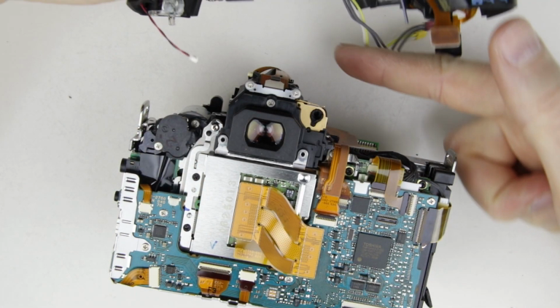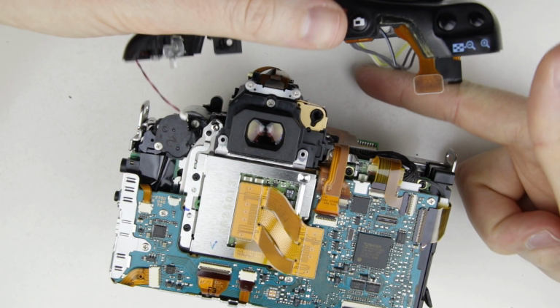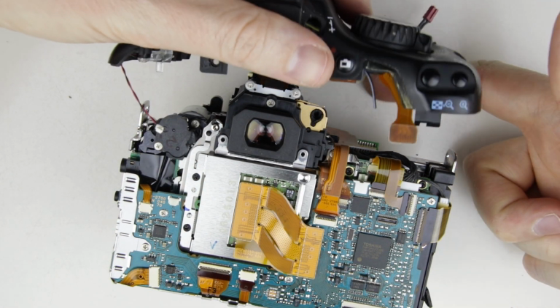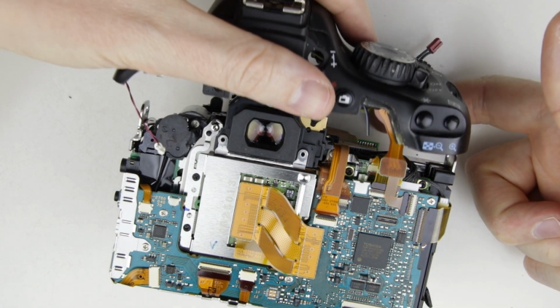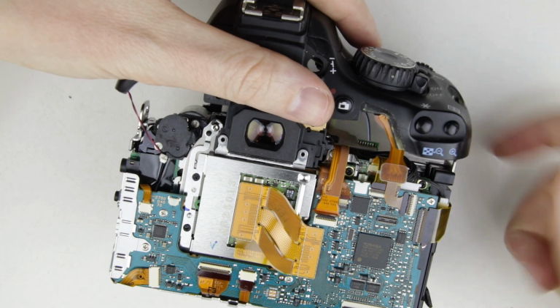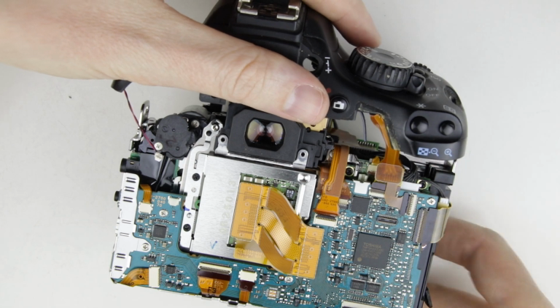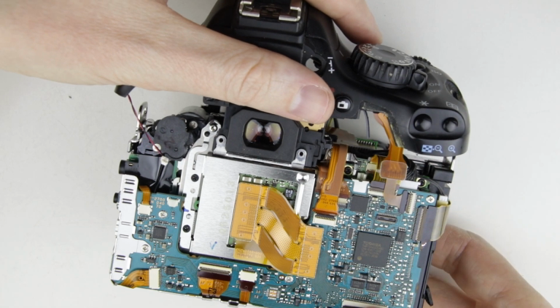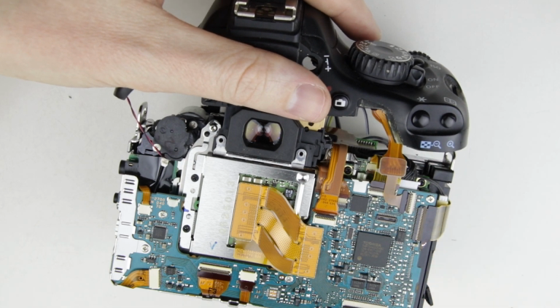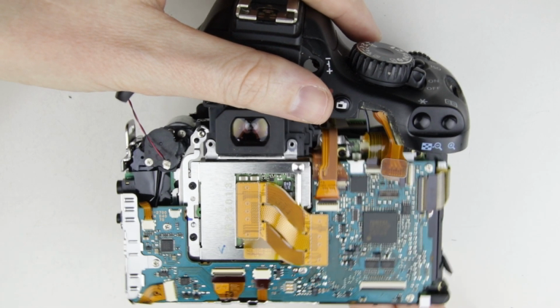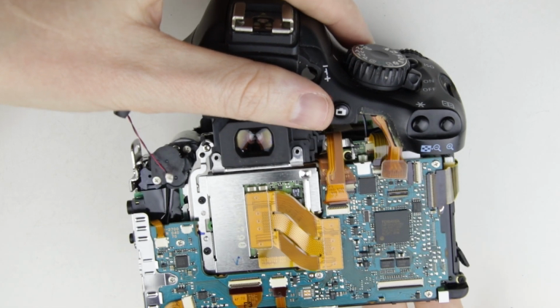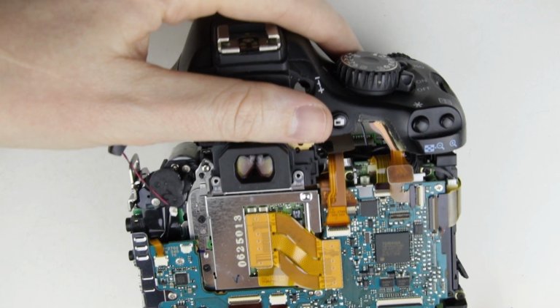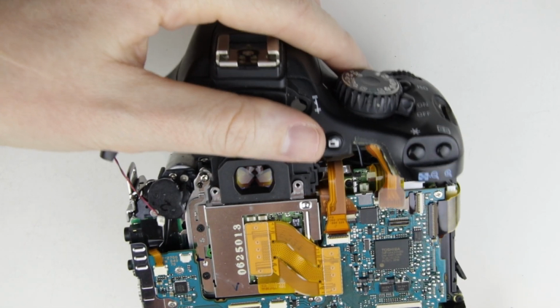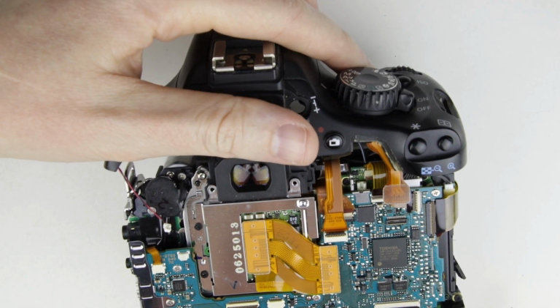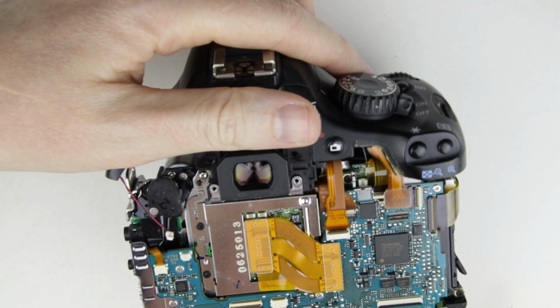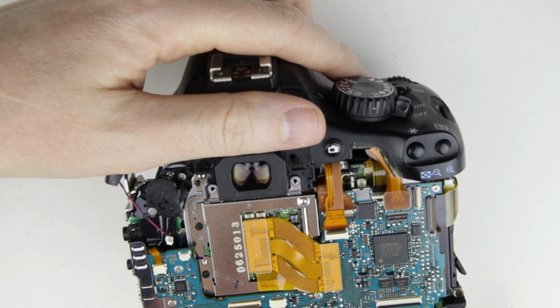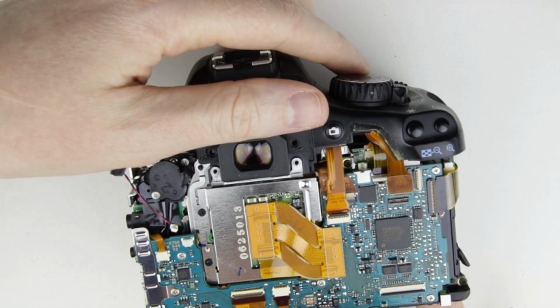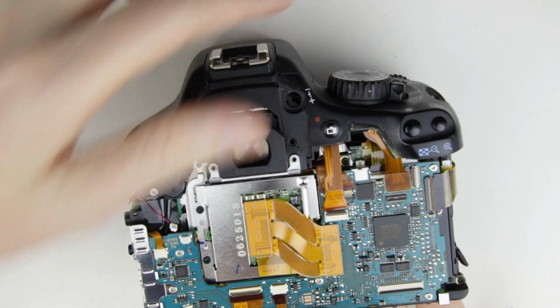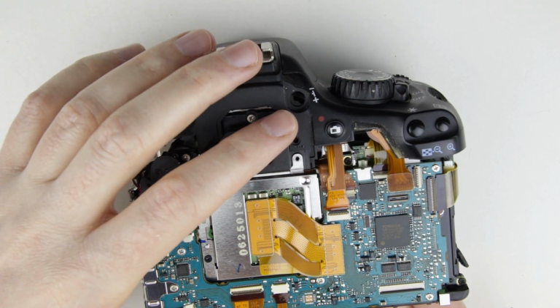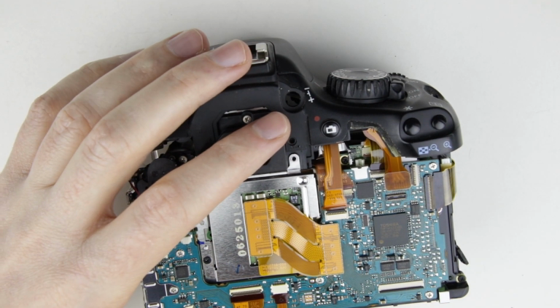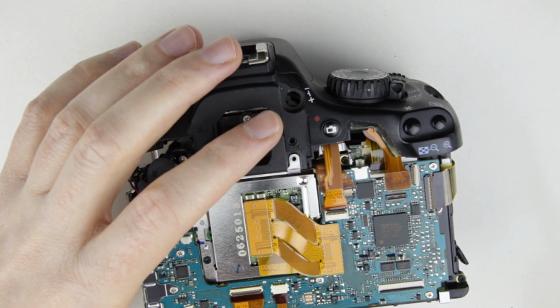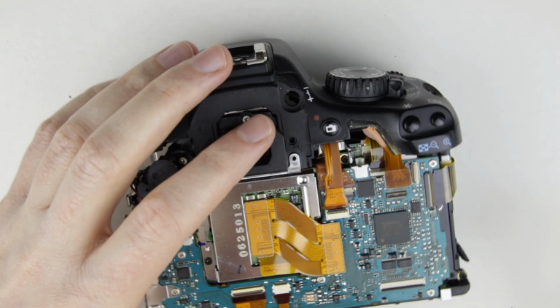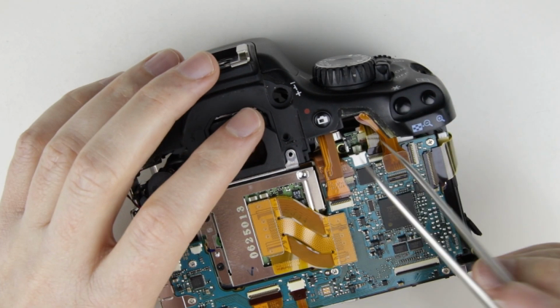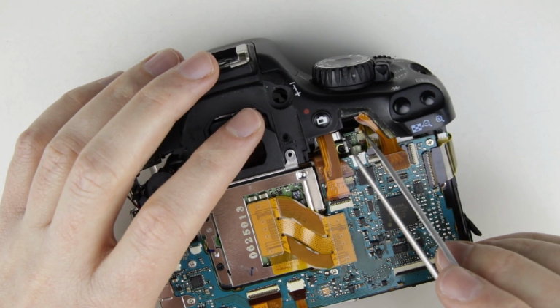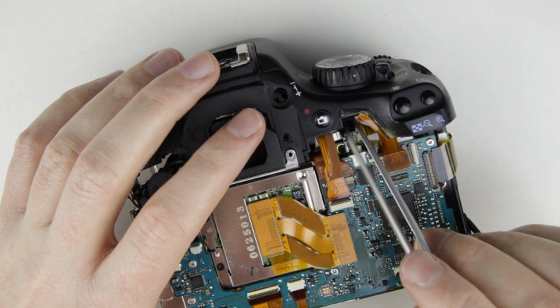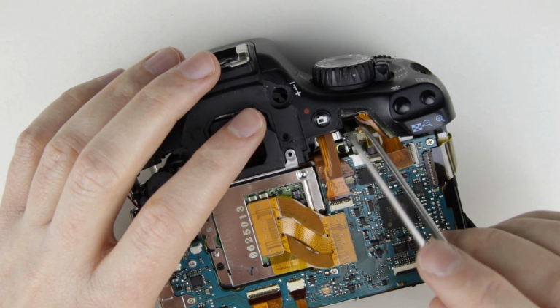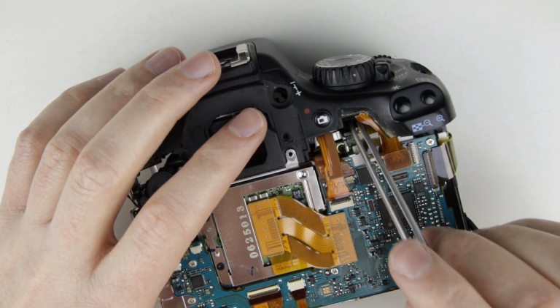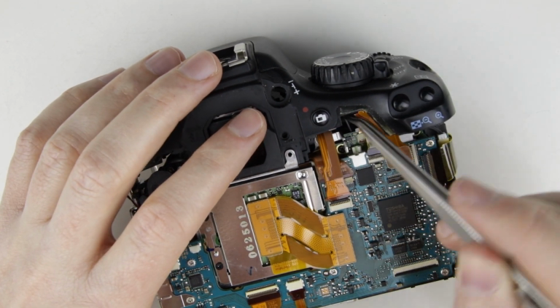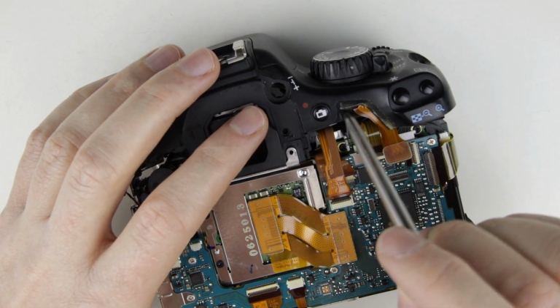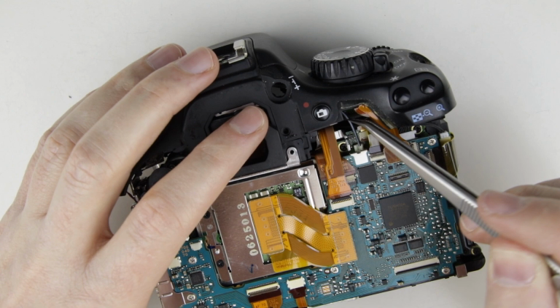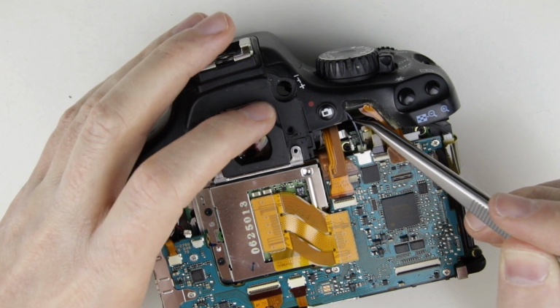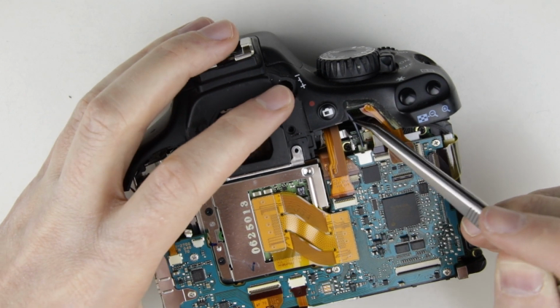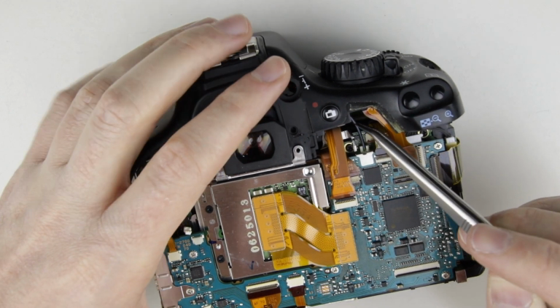Put back the top panel. Put back the antenna to its place, then slide the top on the camera.